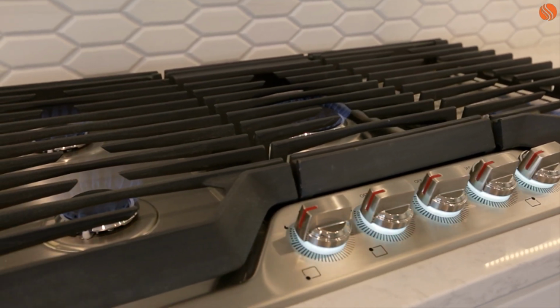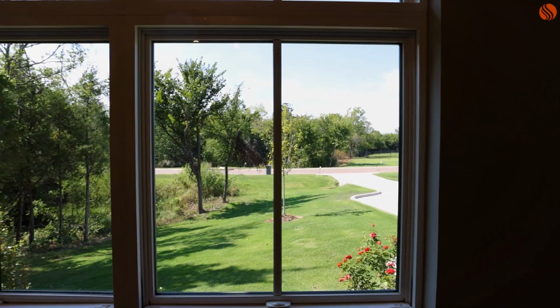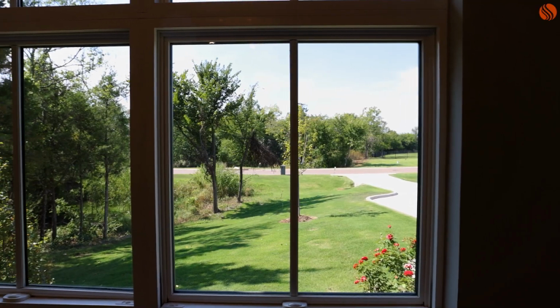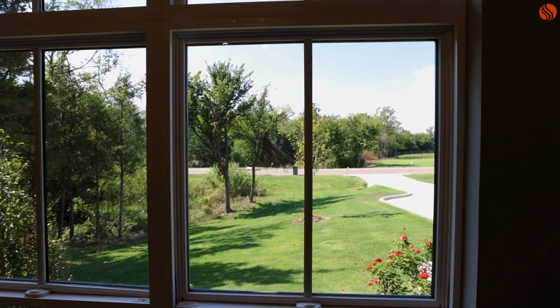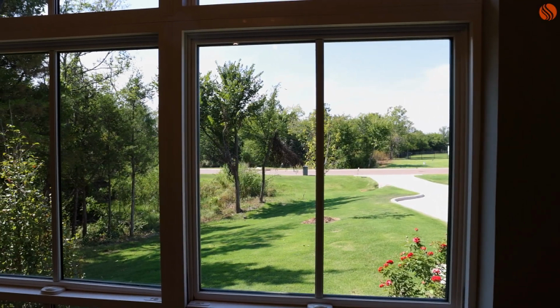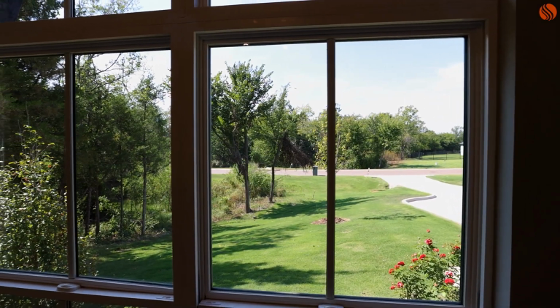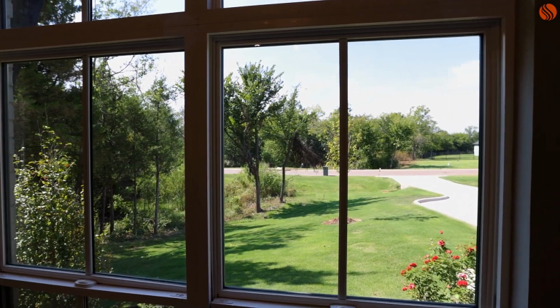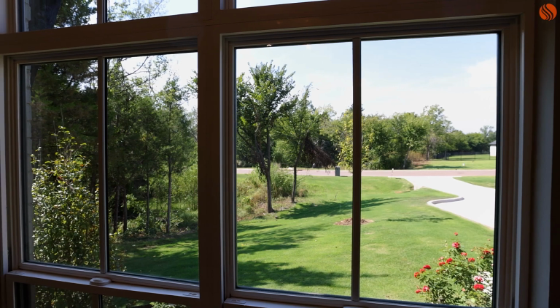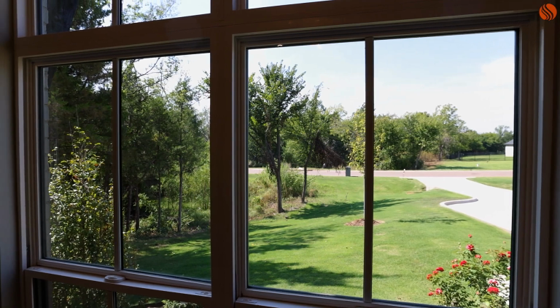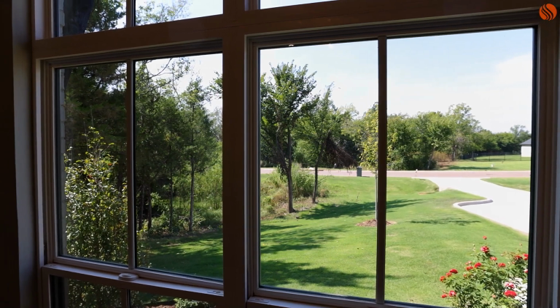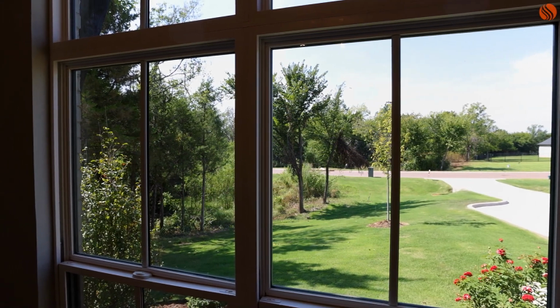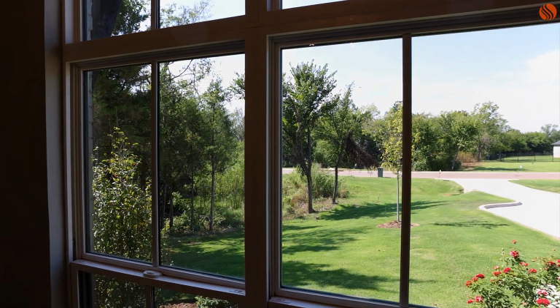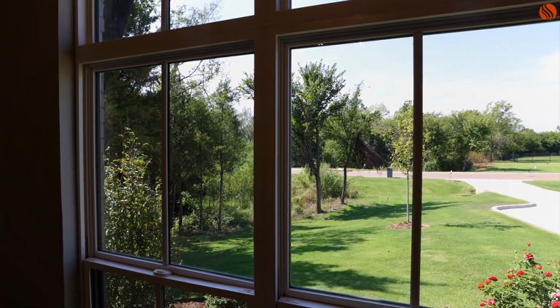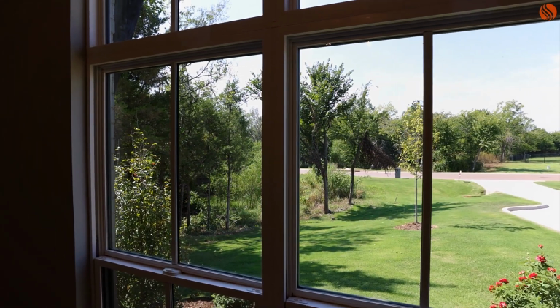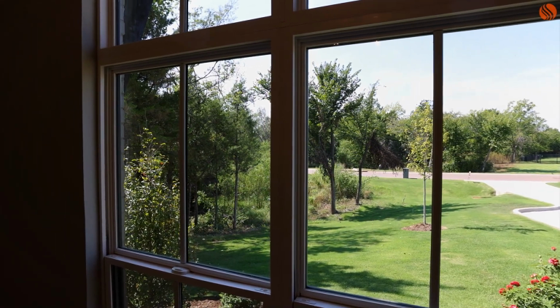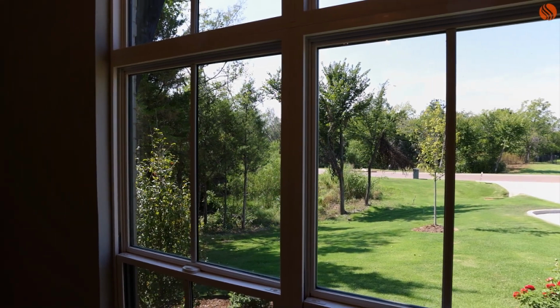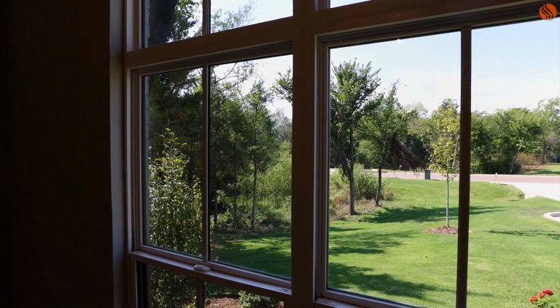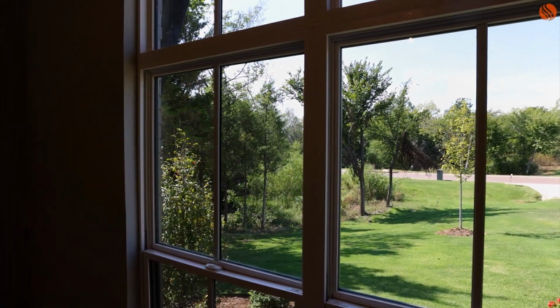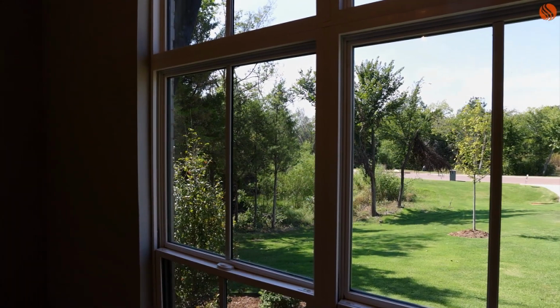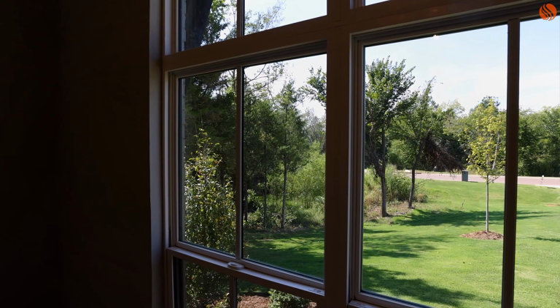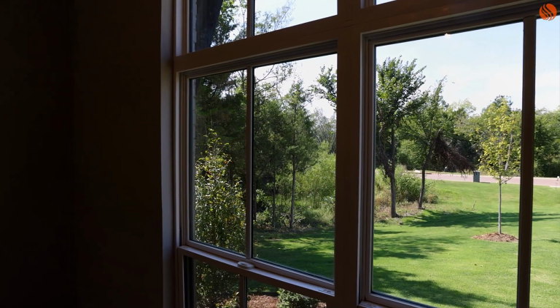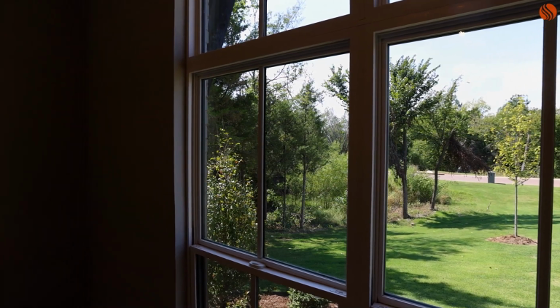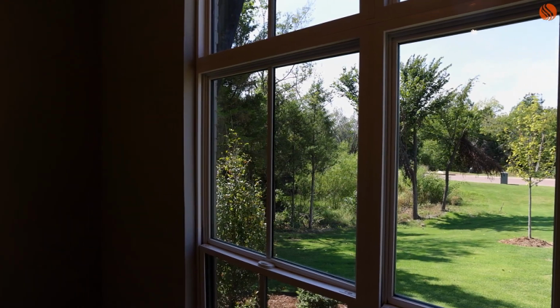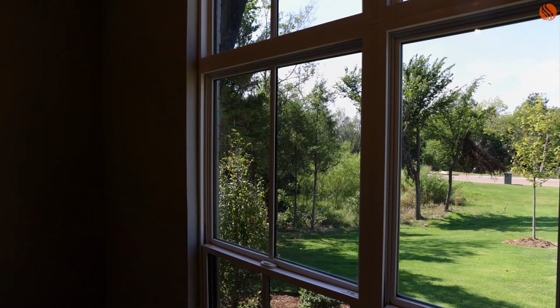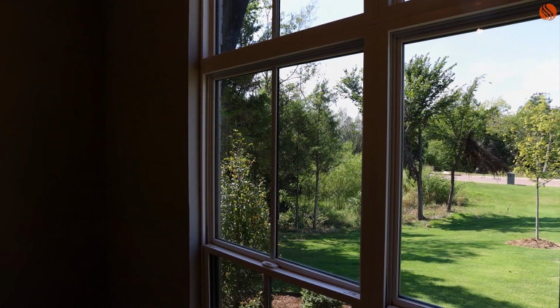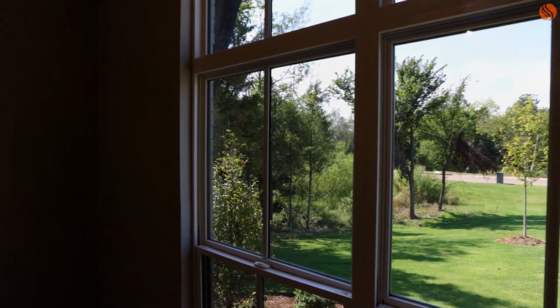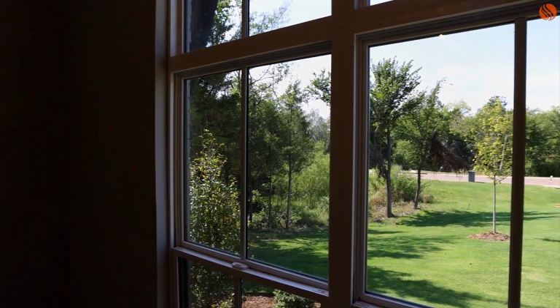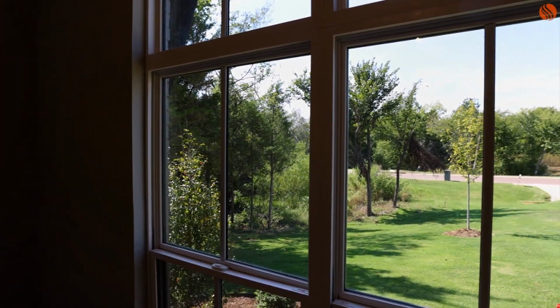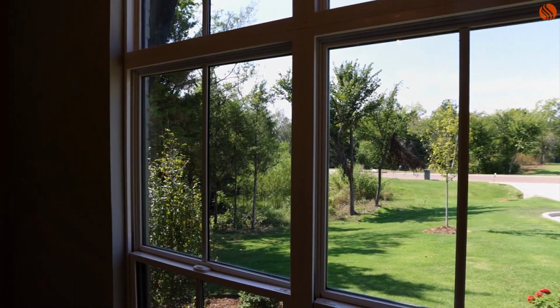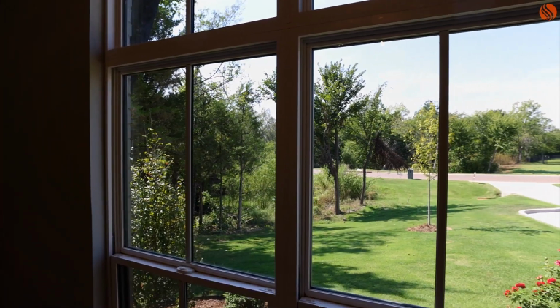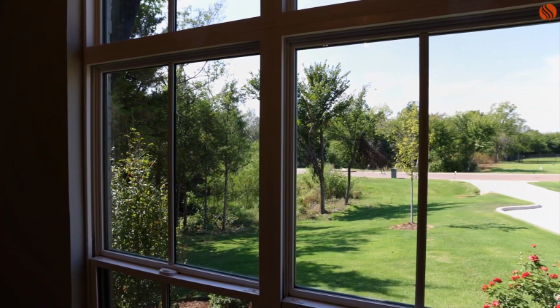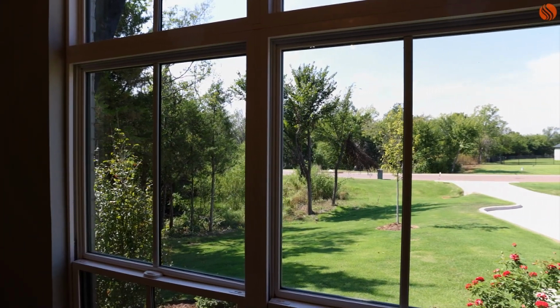Feature number two is the view outside of this study. Look at that — this is a wonderful wooded home site on the side, and it offers some amazing views from your front study.